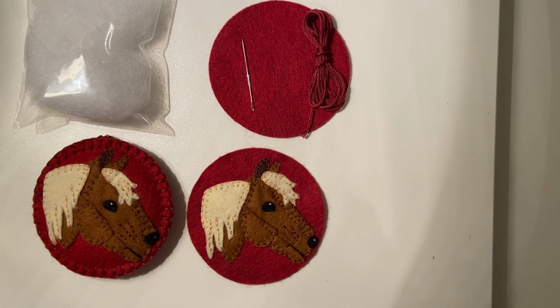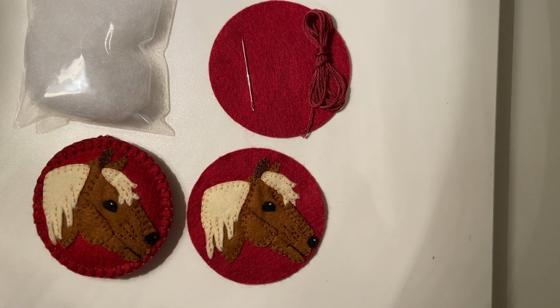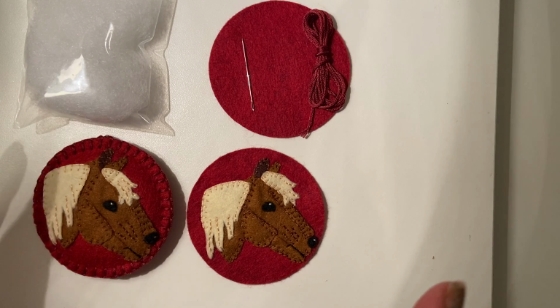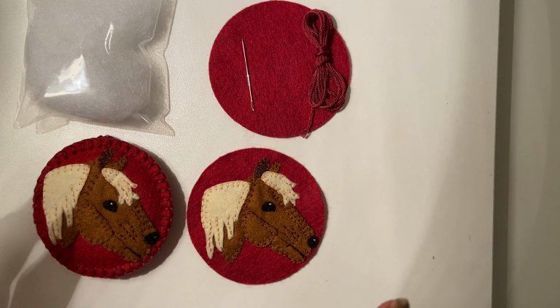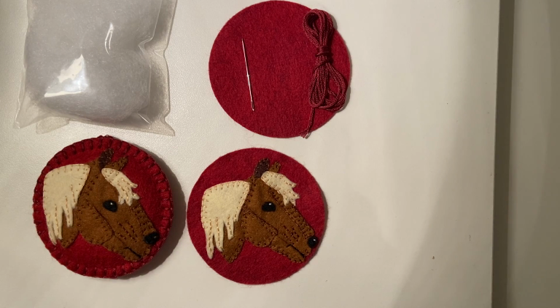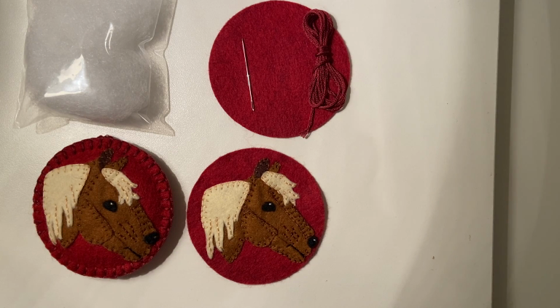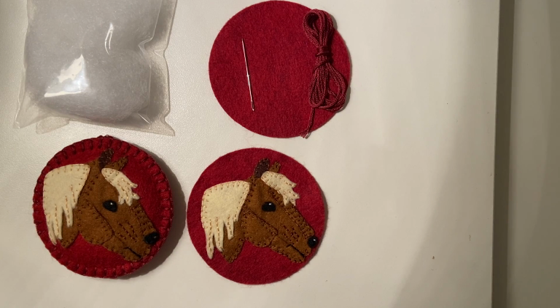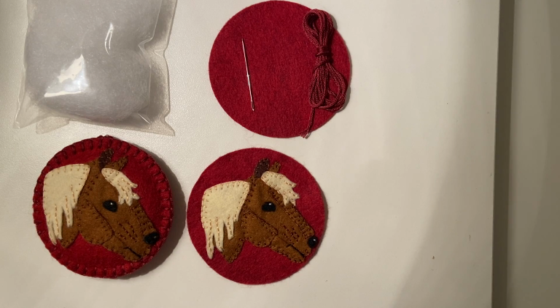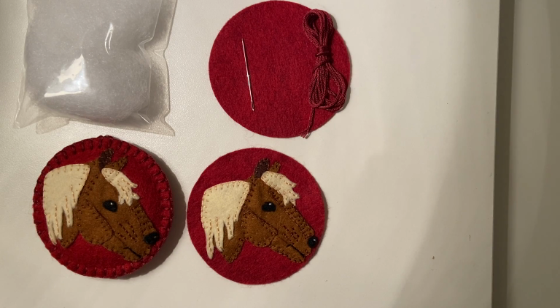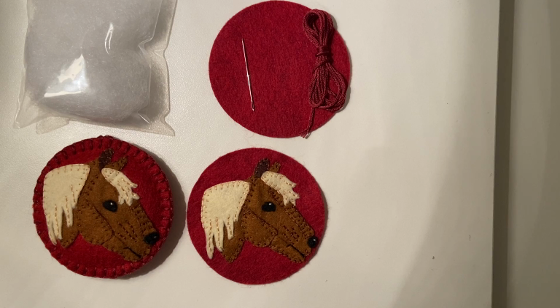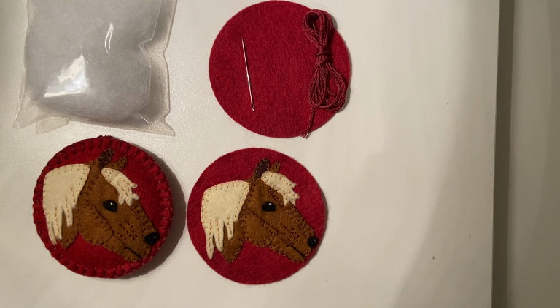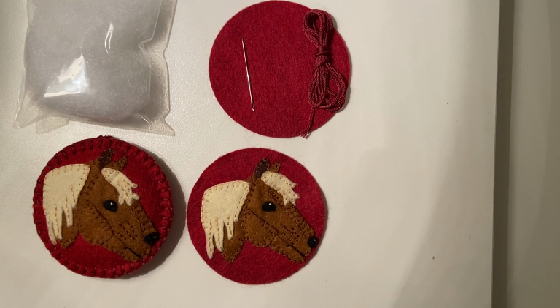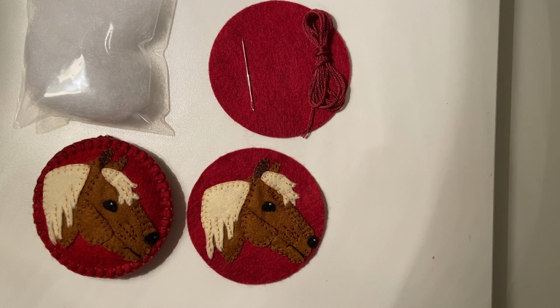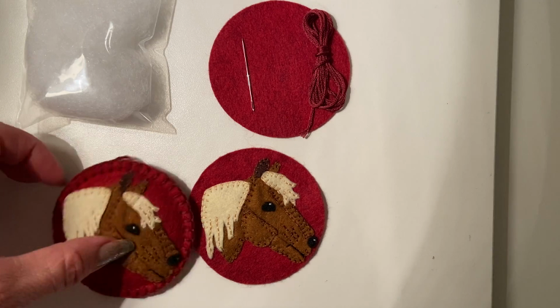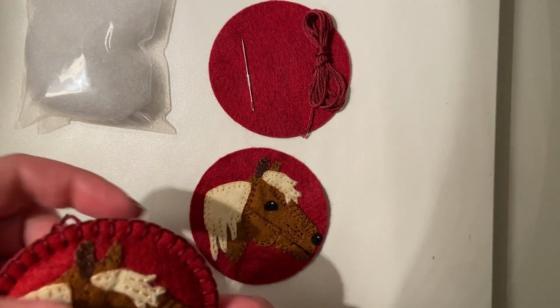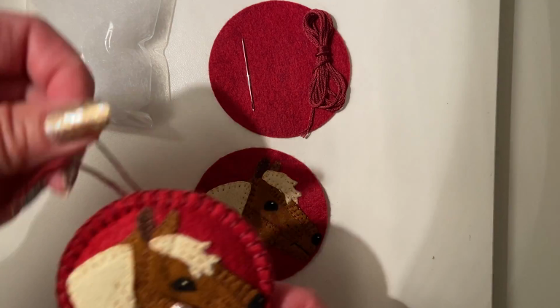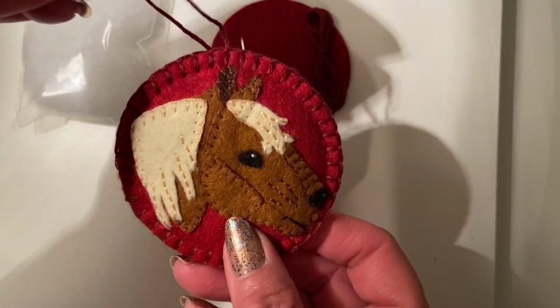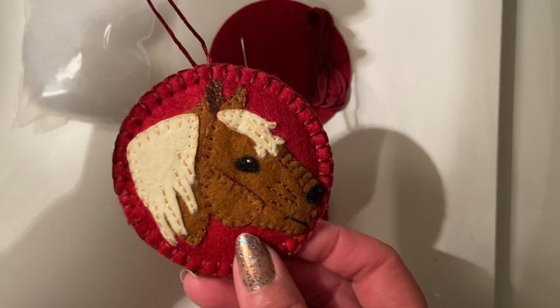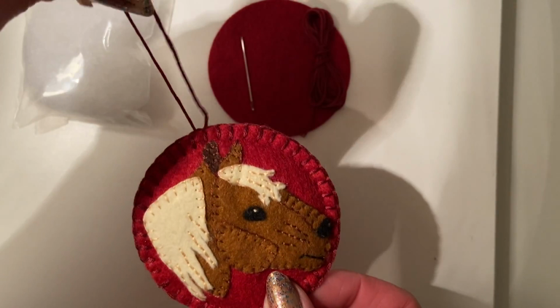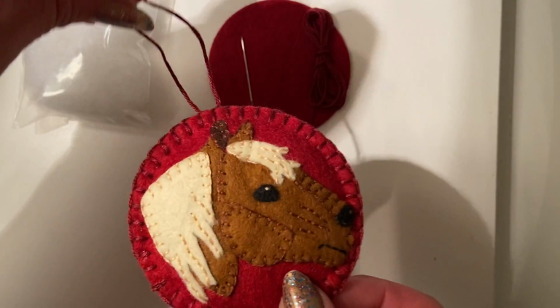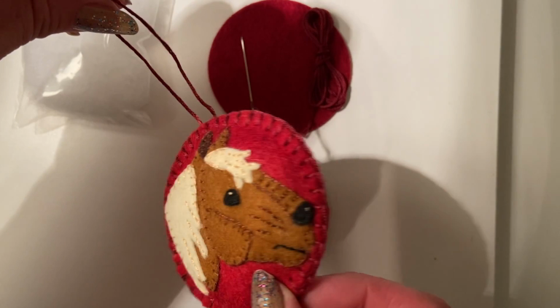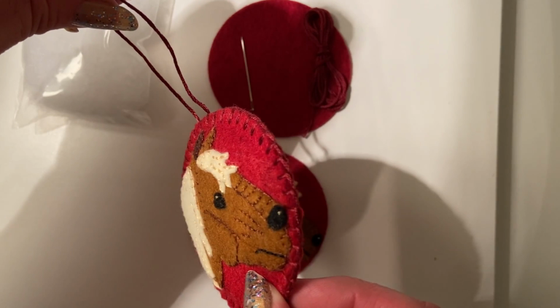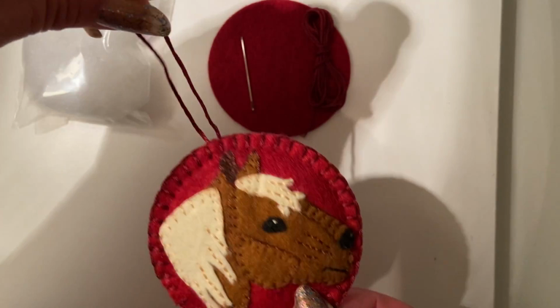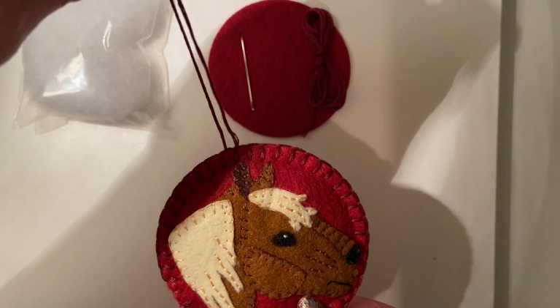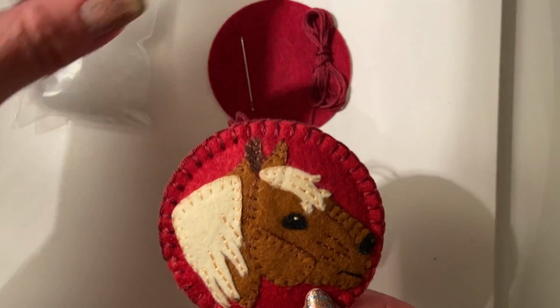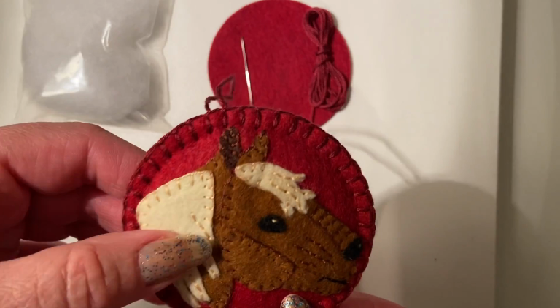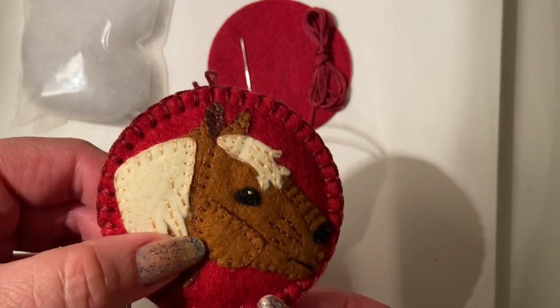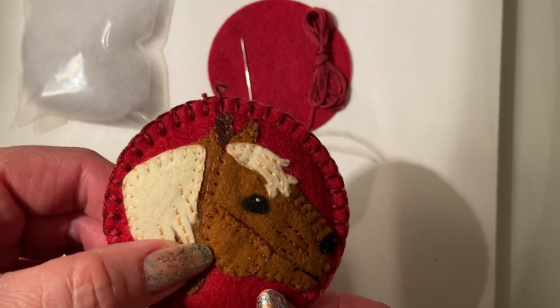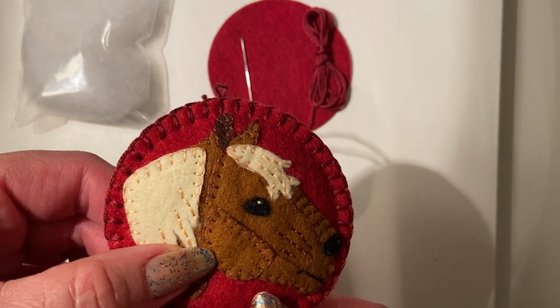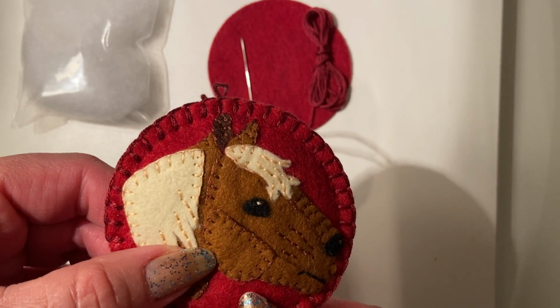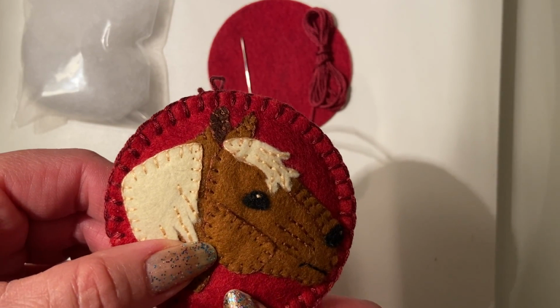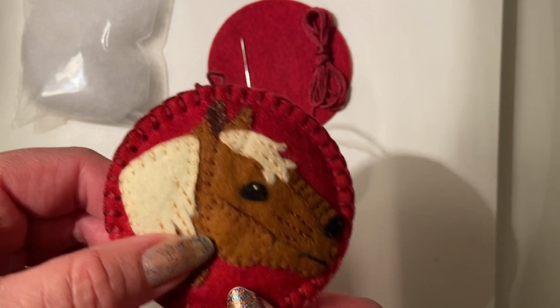Video number three covers the third and final step in making our black forest horse ornament. Here's our final product, all sewn around the edge with the loop at the top so you can hang it from your Christmas tree or wherever you'd like to hang it.